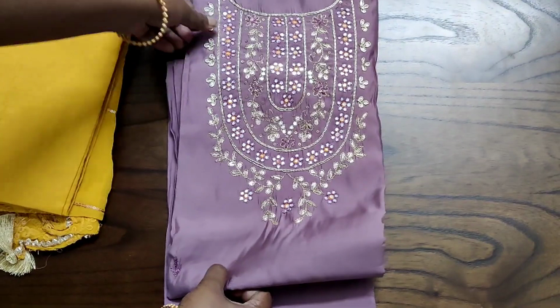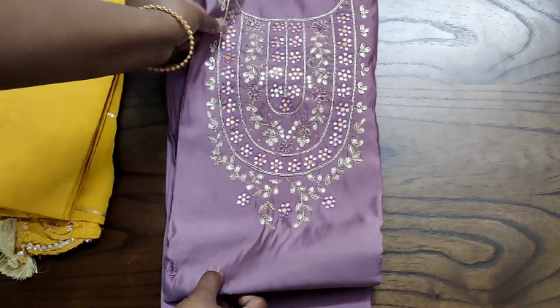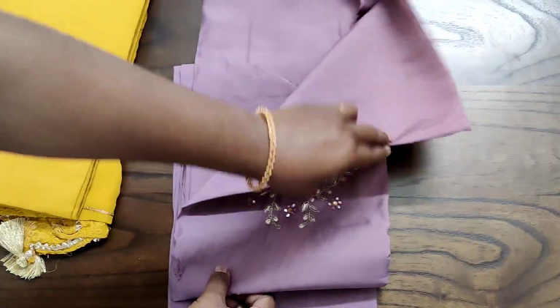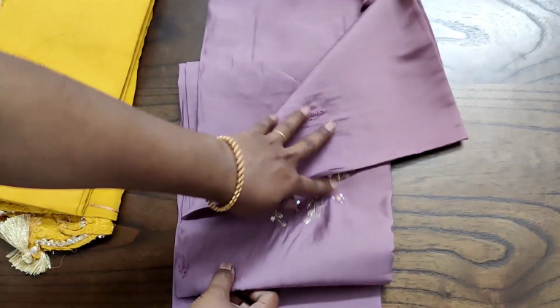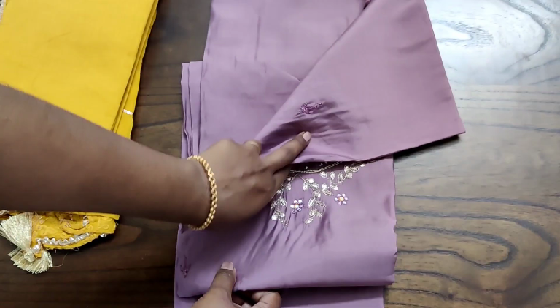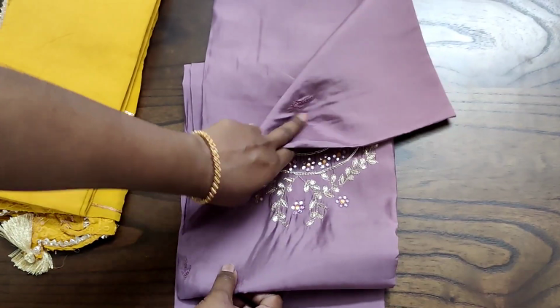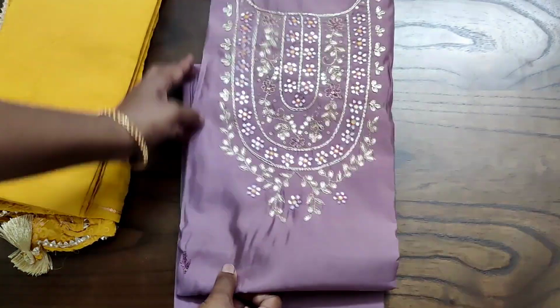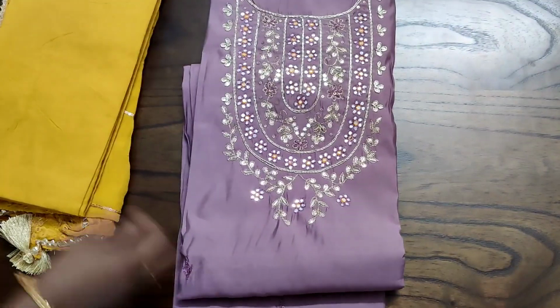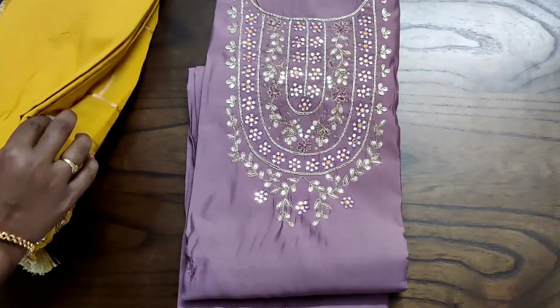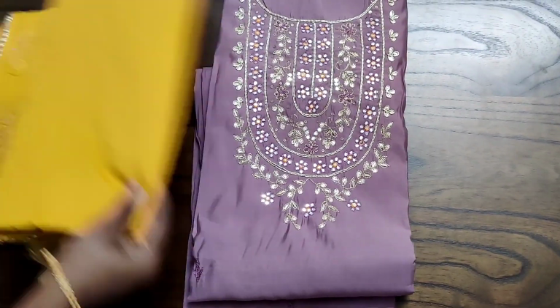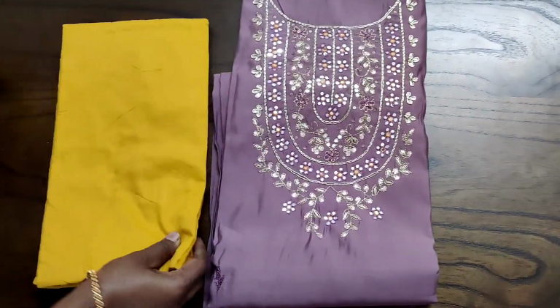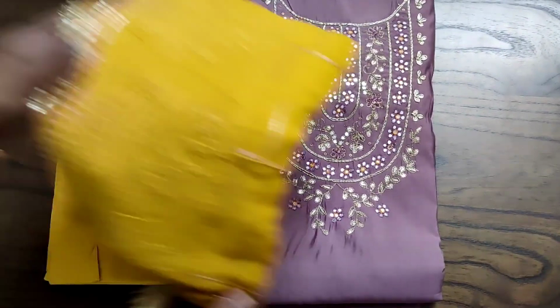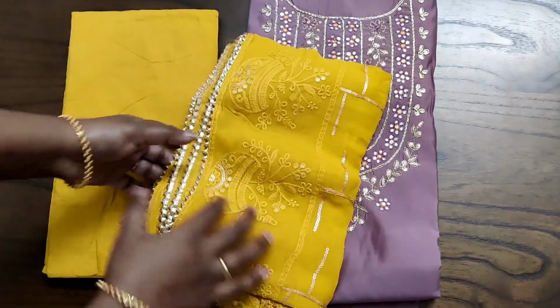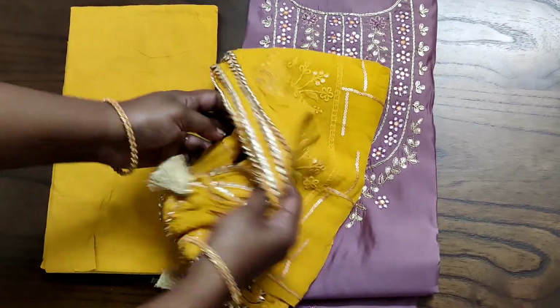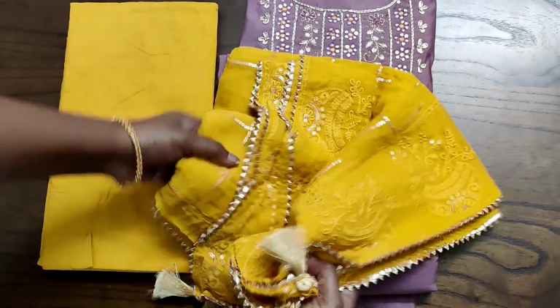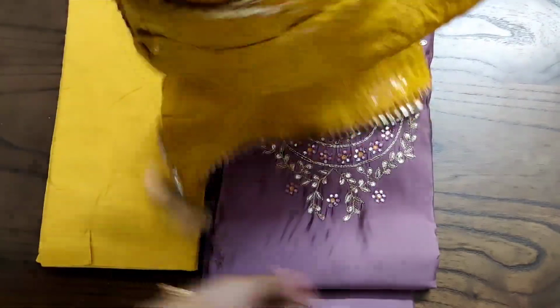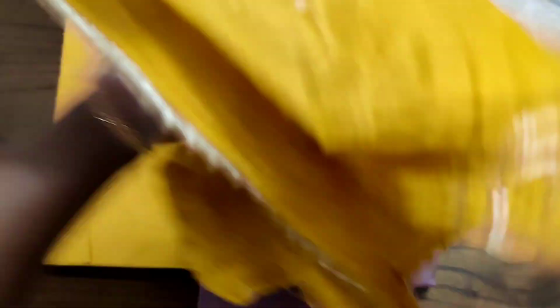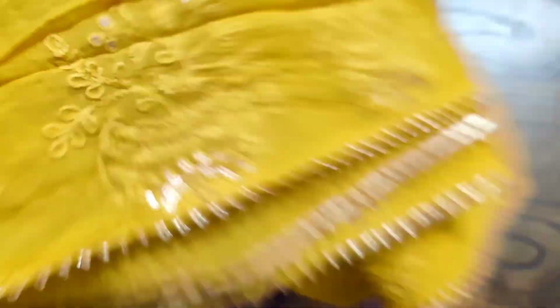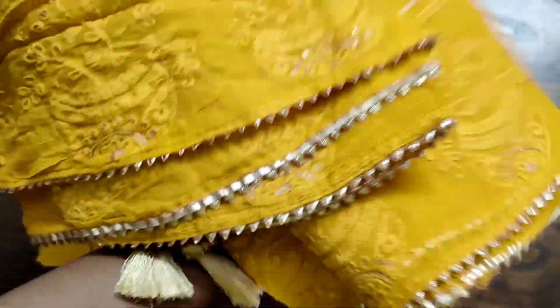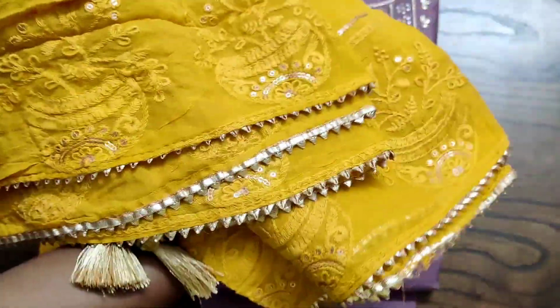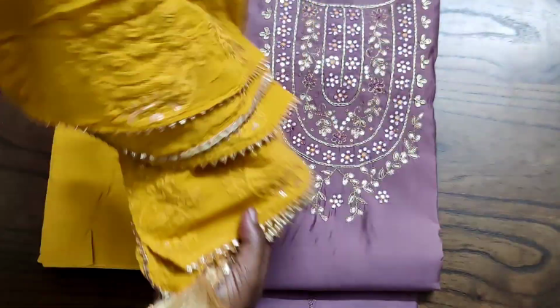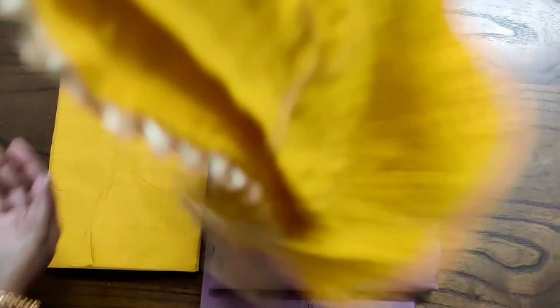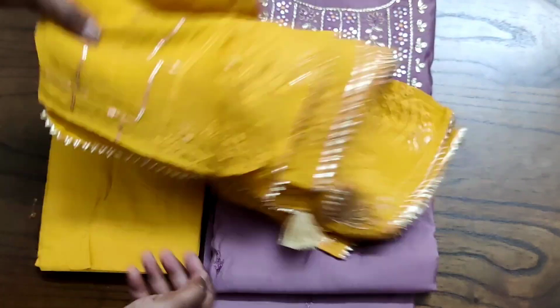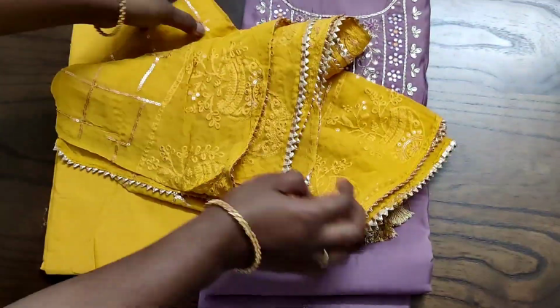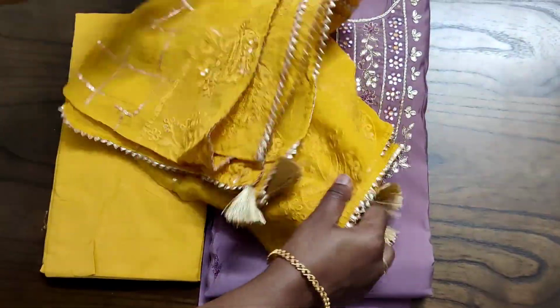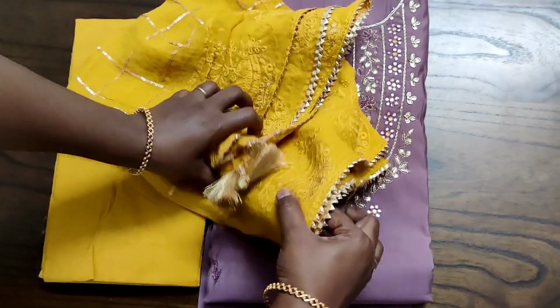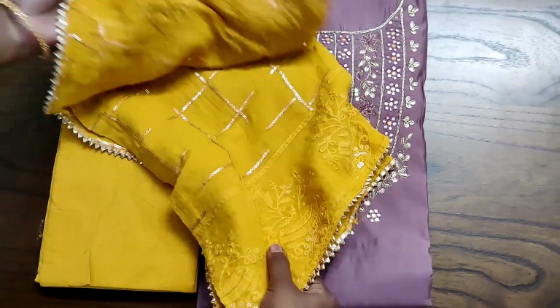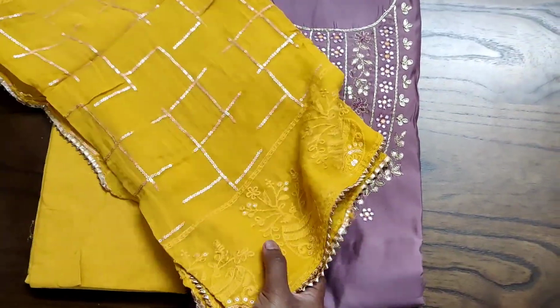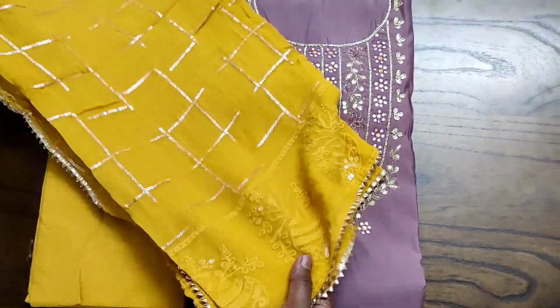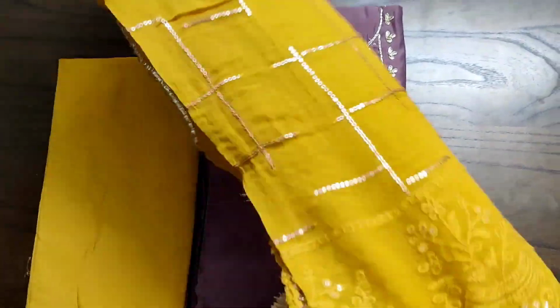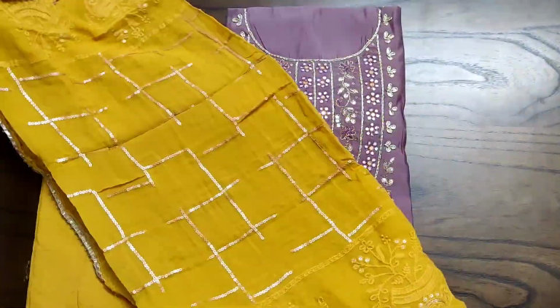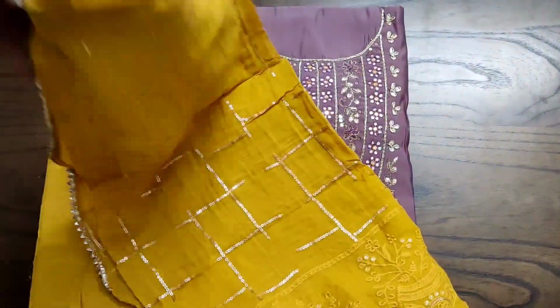The back side of the top will be plain, same as the front portion. All over the front portion of the top will be having small small work, and it is paired with a high quality drum dyed cotton bottom and a heavy worked pure chiffon dupatta.